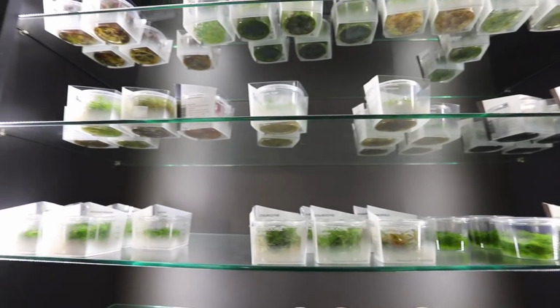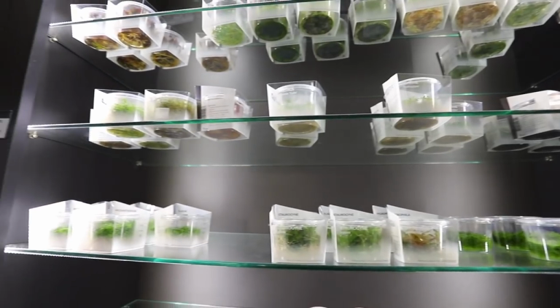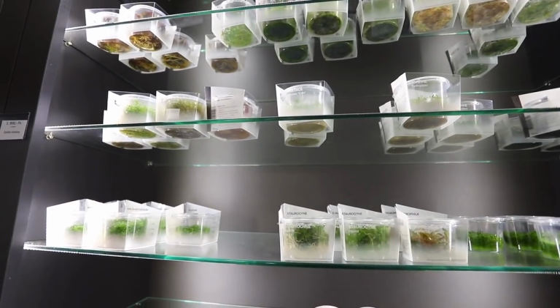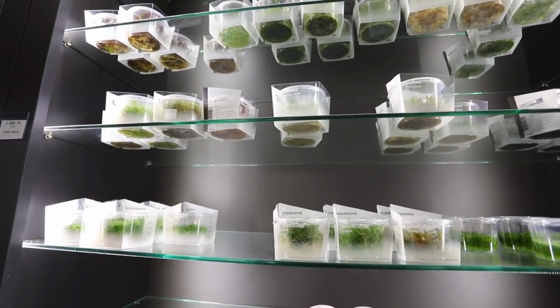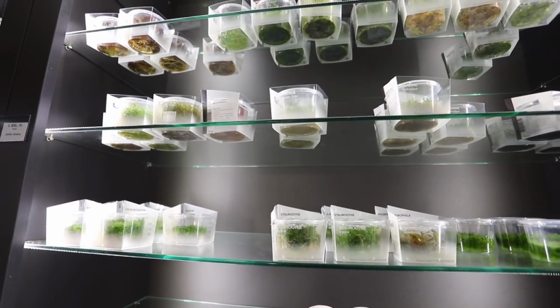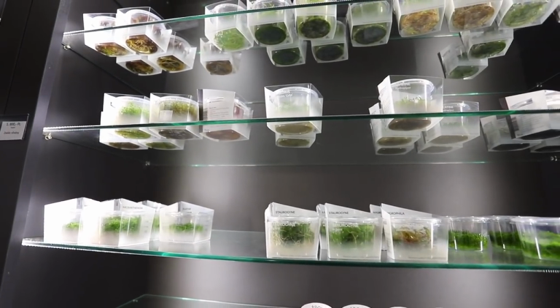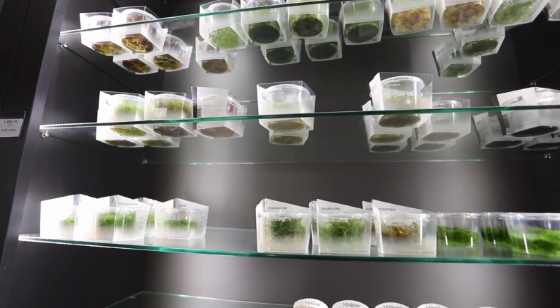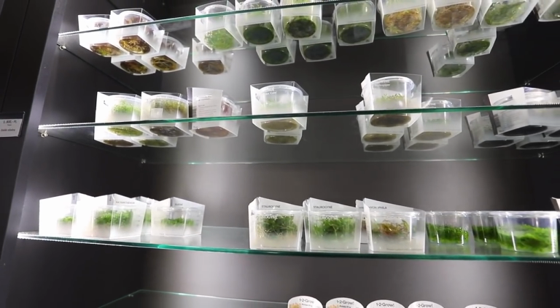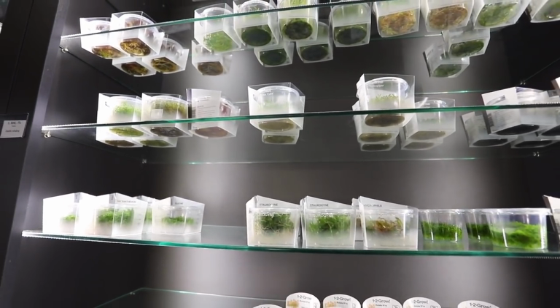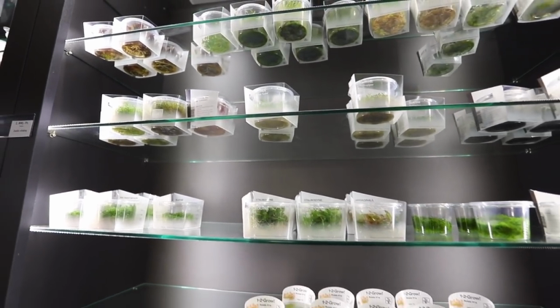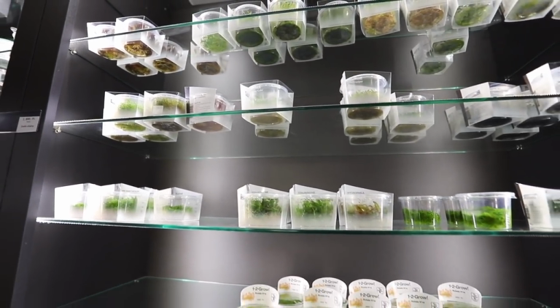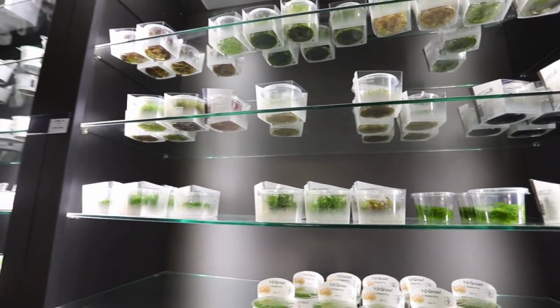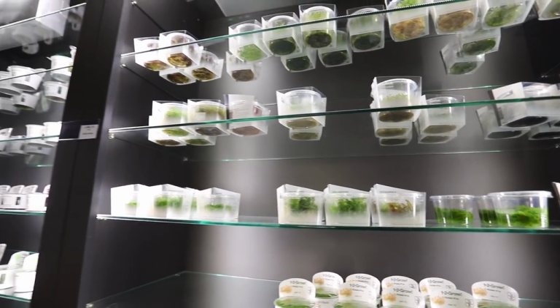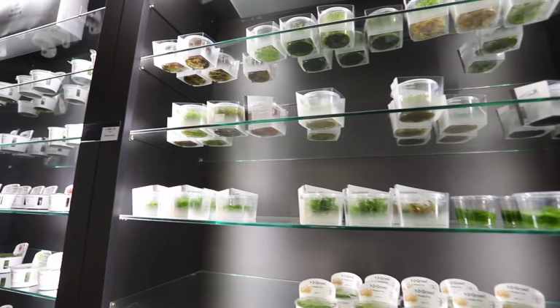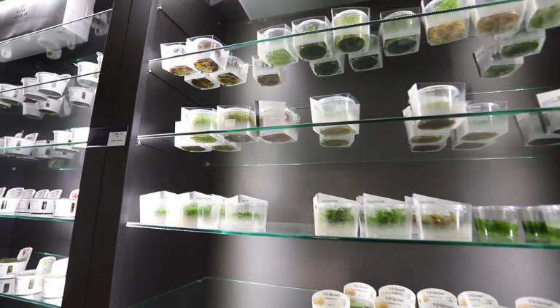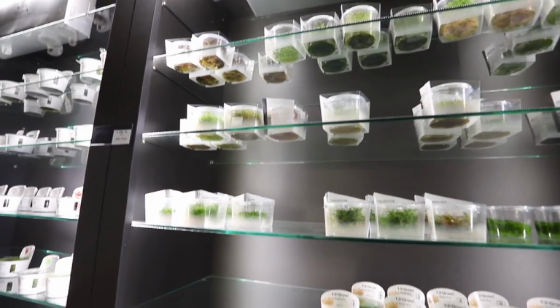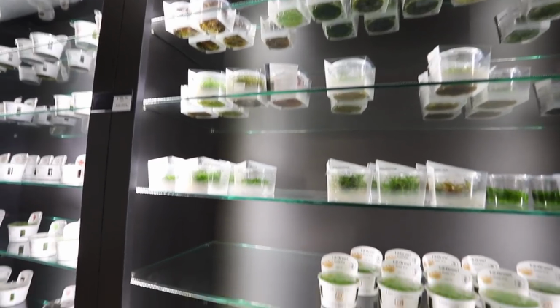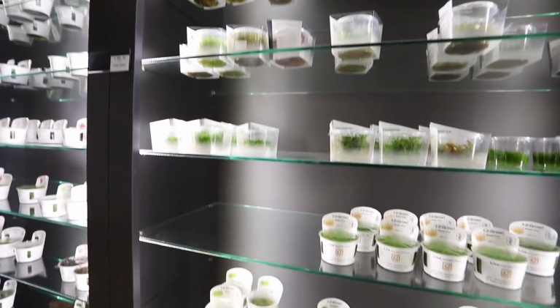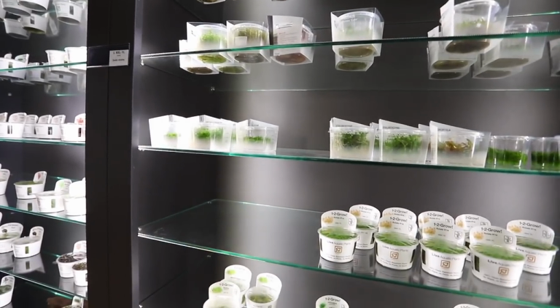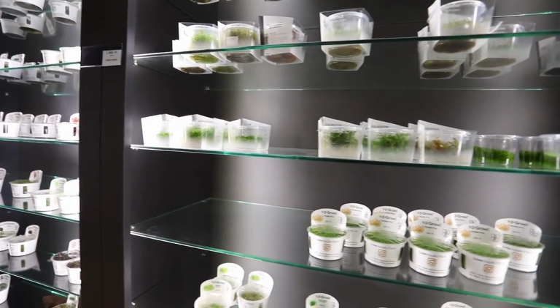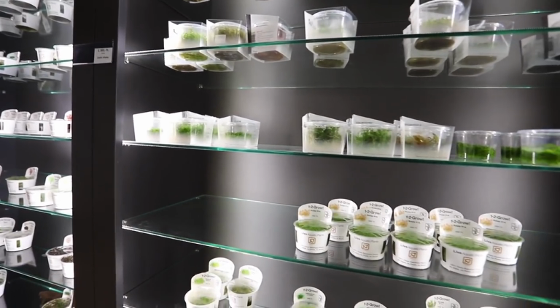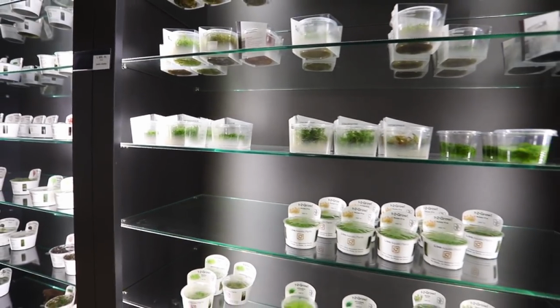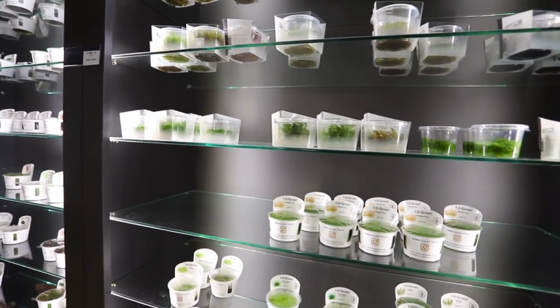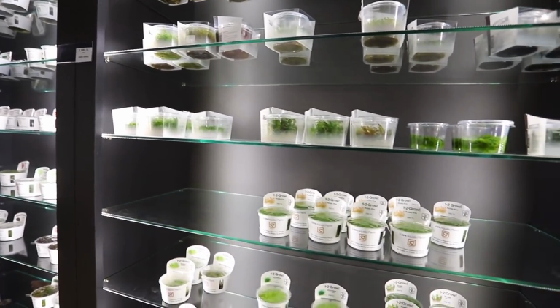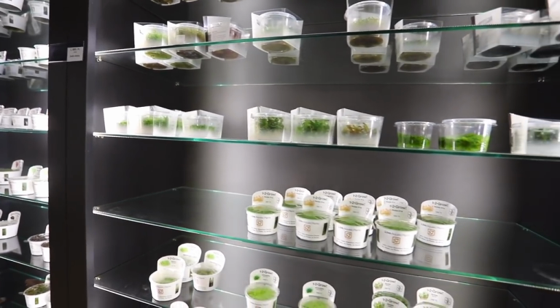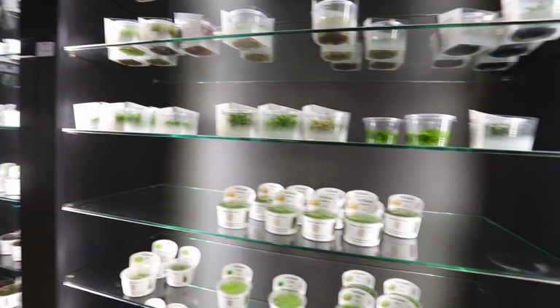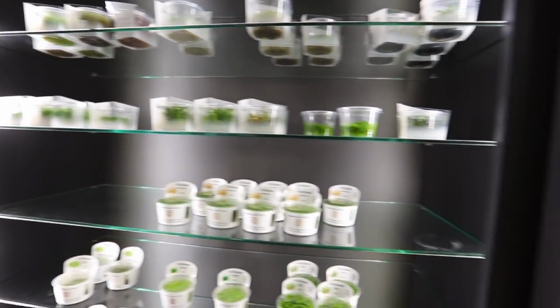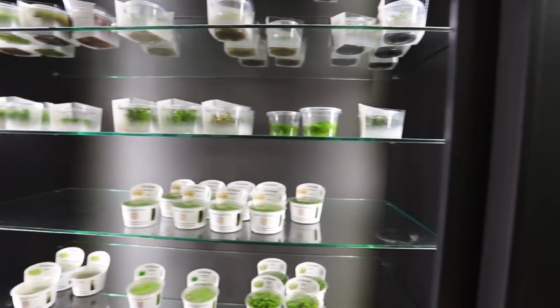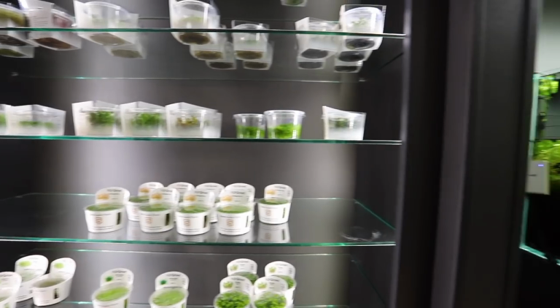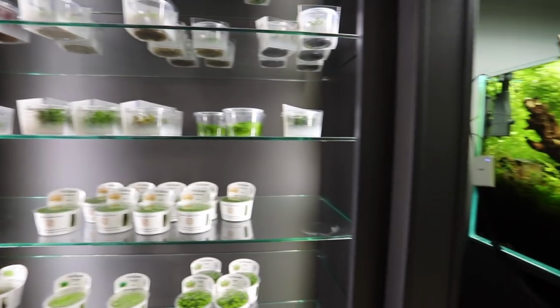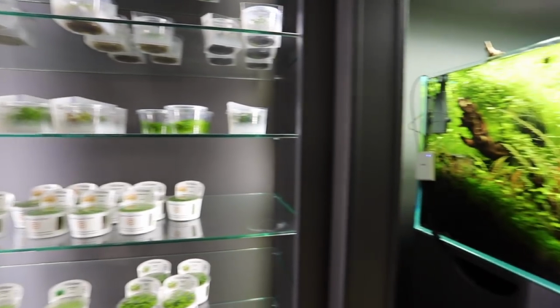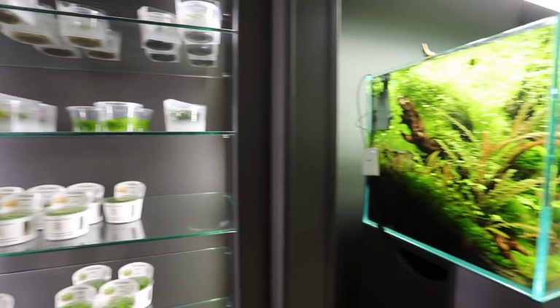The shelves are half empty right now because shipments always come in on Tuesday — and today is Tuesday, so you're at the lowest stock. Shipments are coming in from Denmark, Germany, and also the Netherlands.